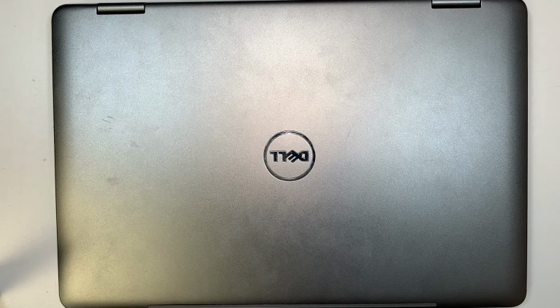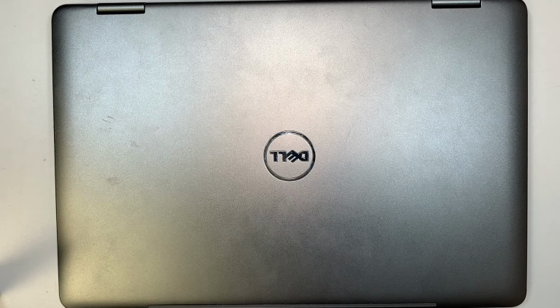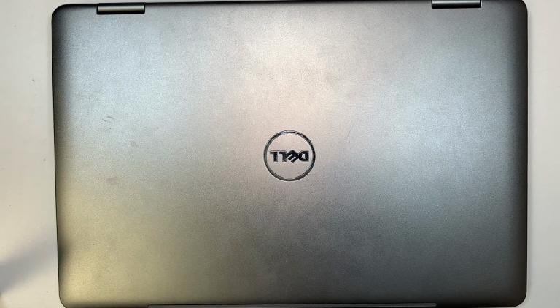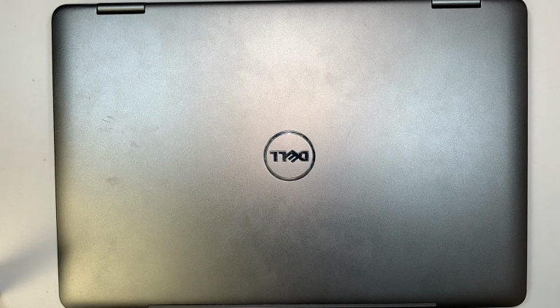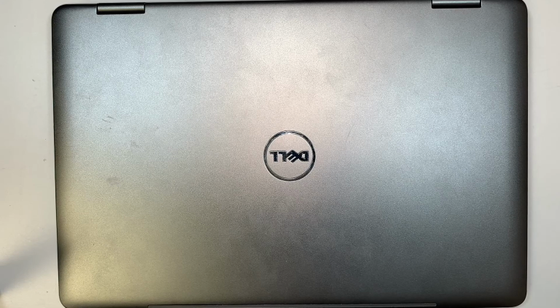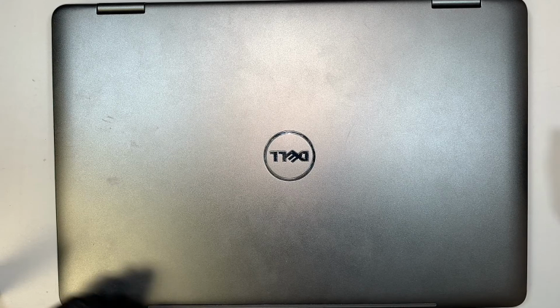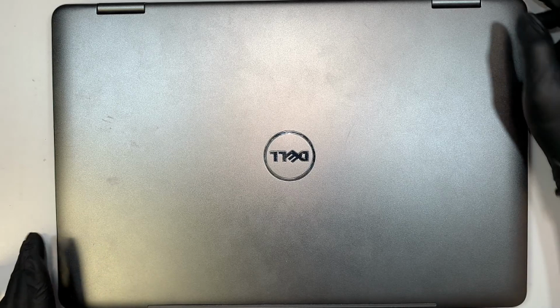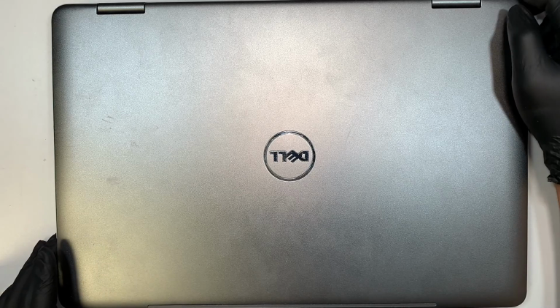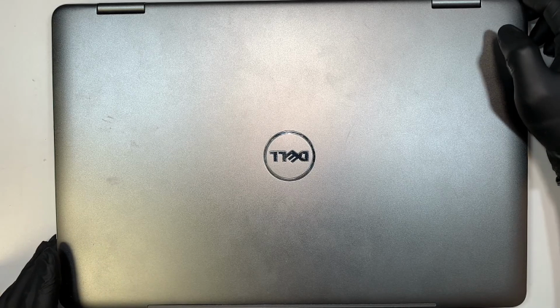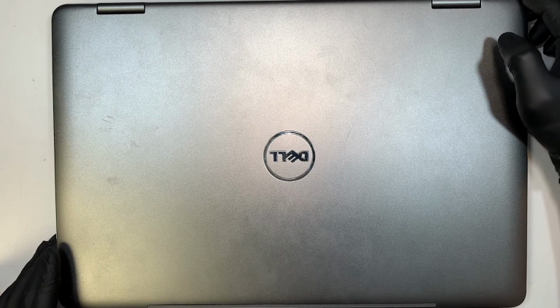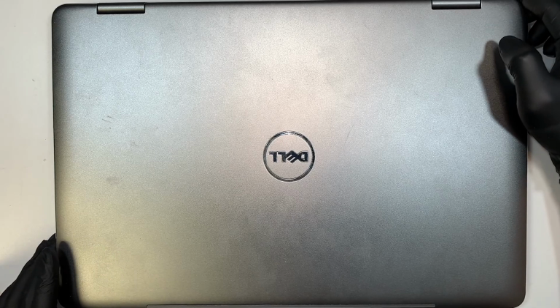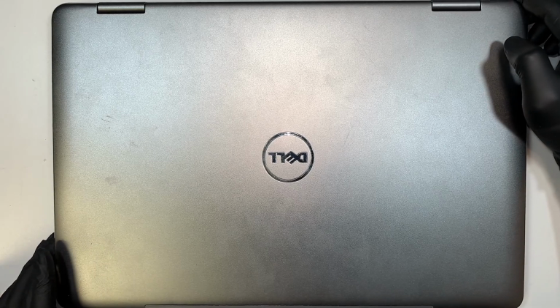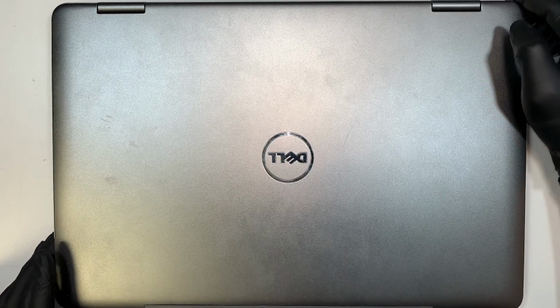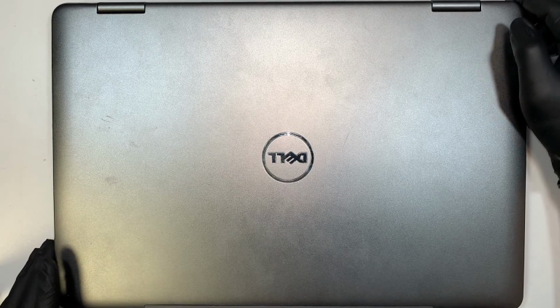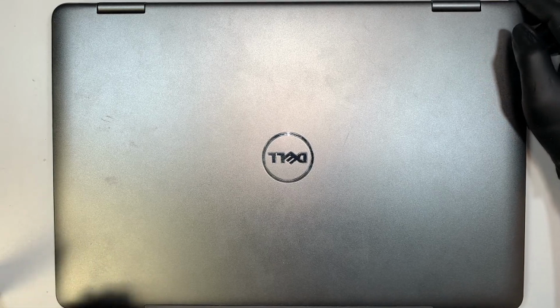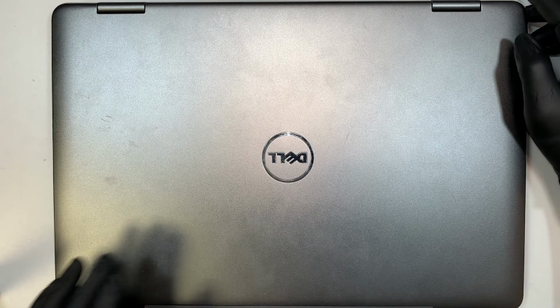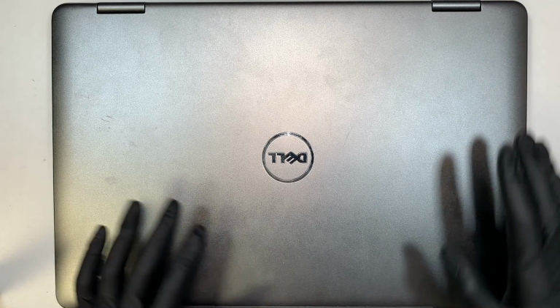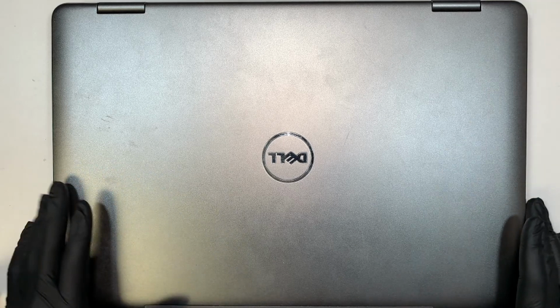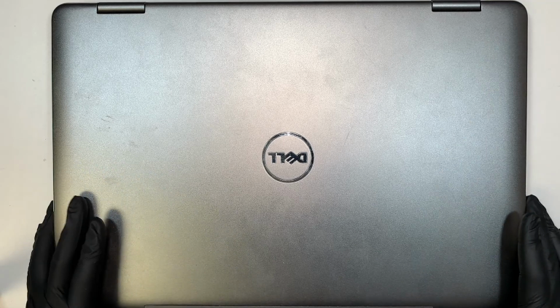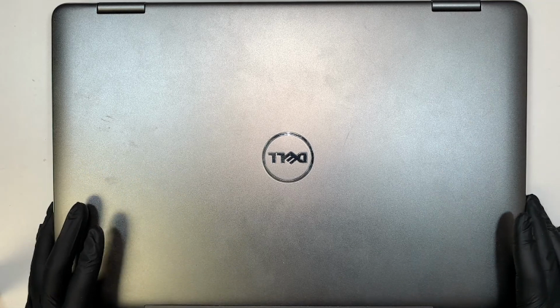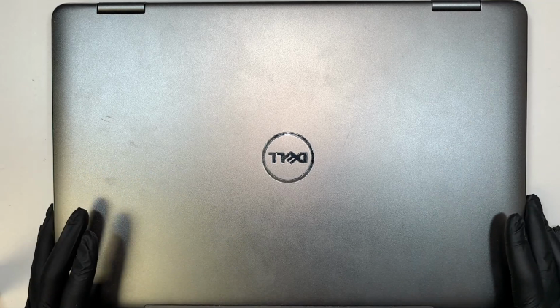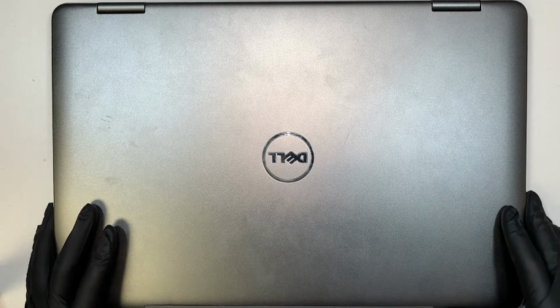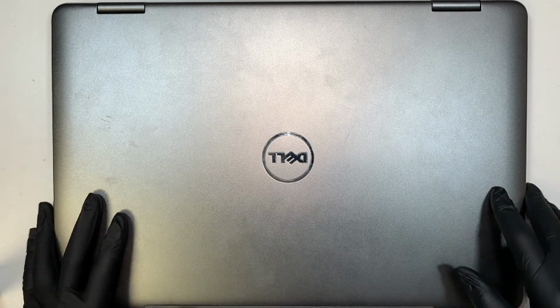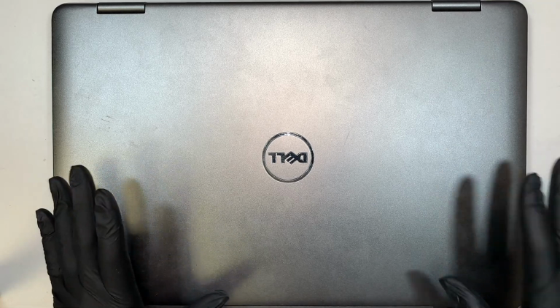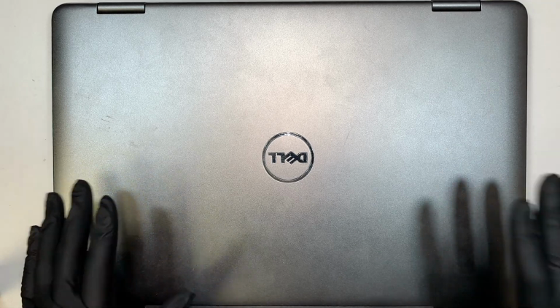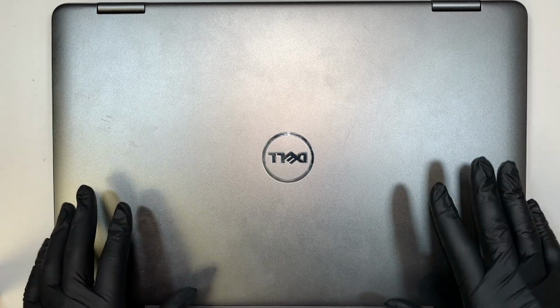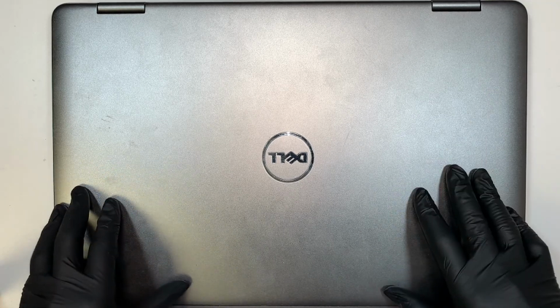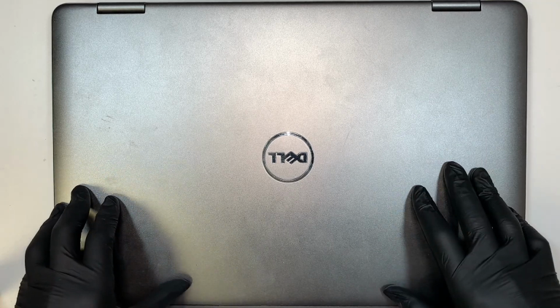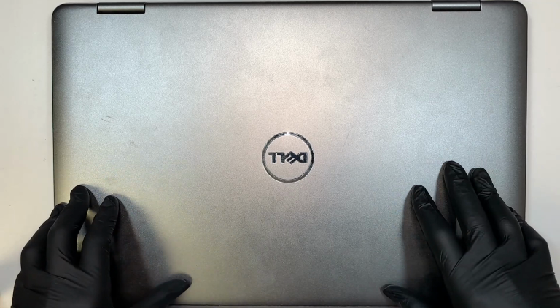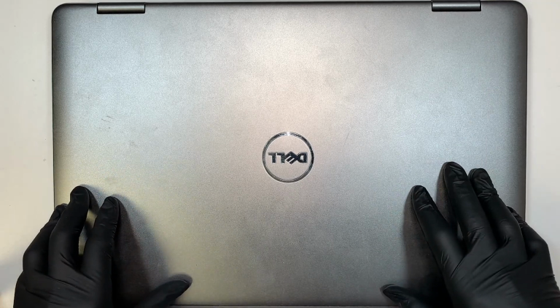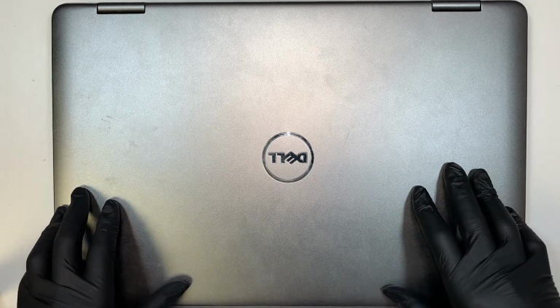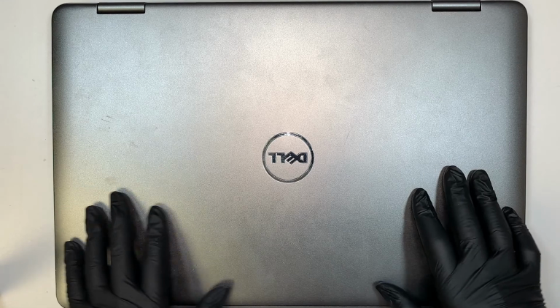Hi, welcome, Simon here and I hope you're doing well. In this video I'll walk you through step-by-step on how to do a battery replacement on a Dell 17-inch laptop.